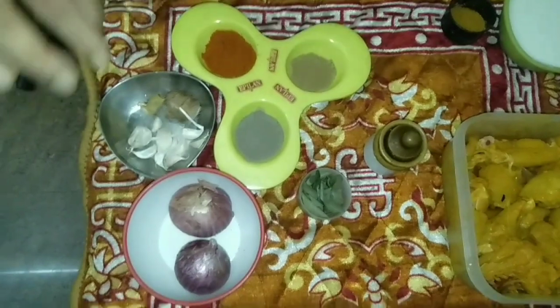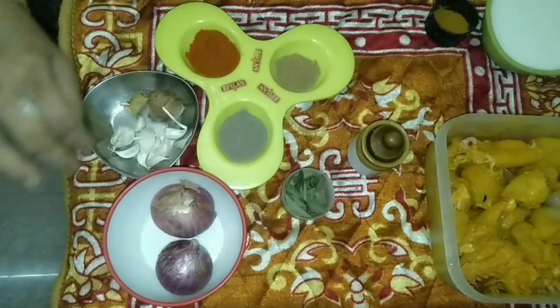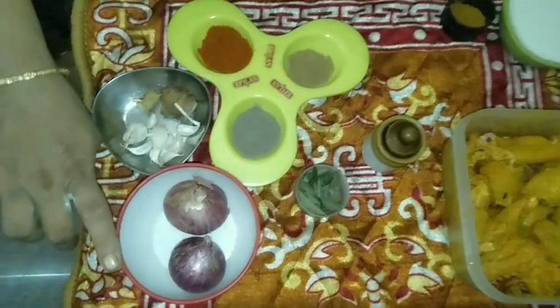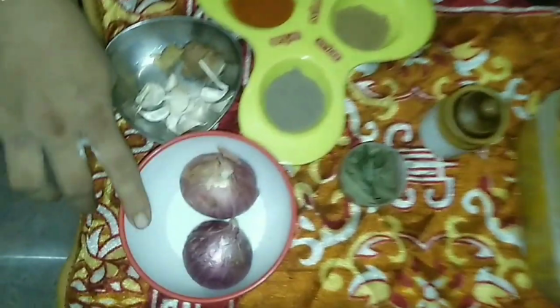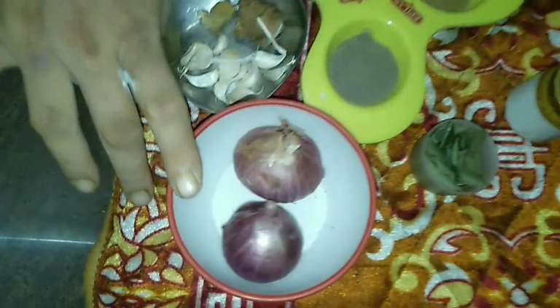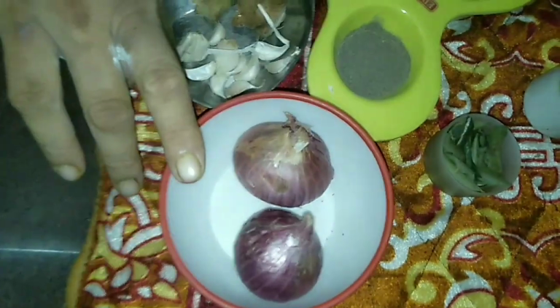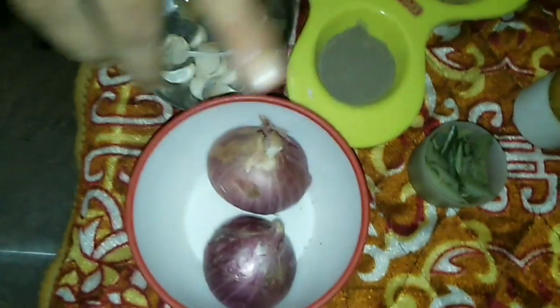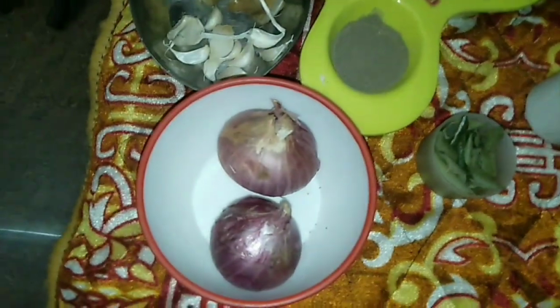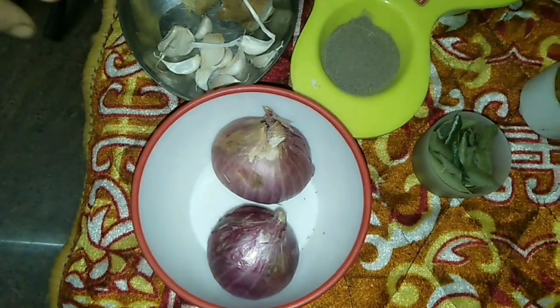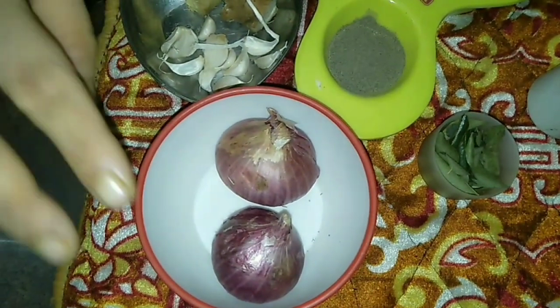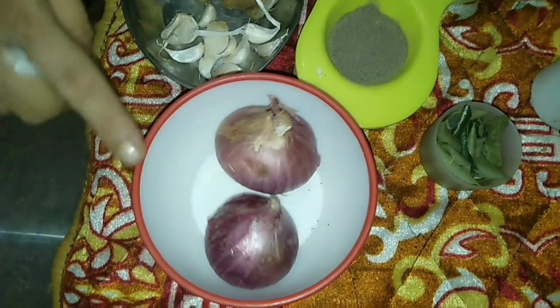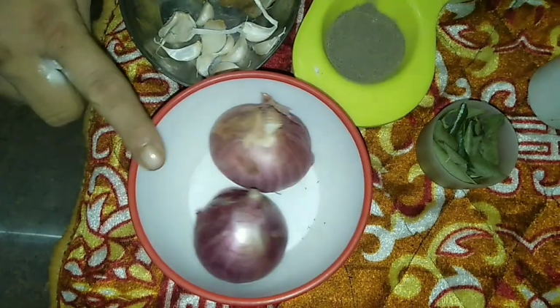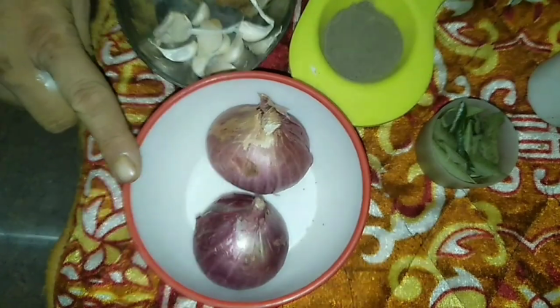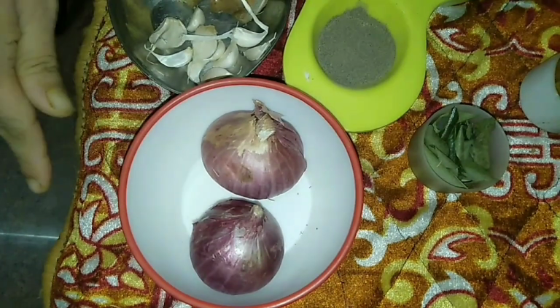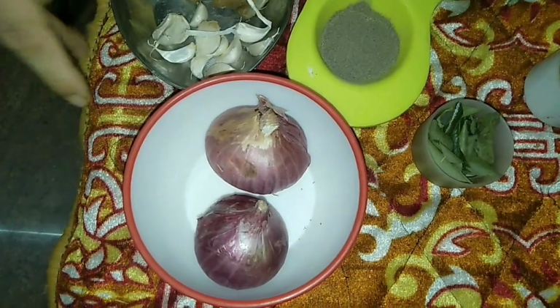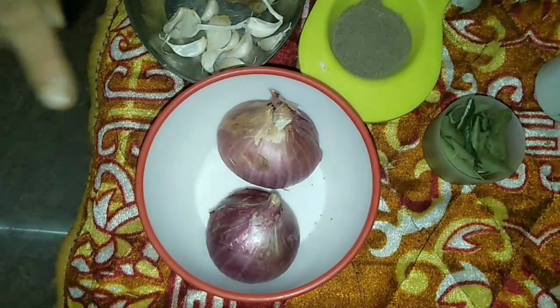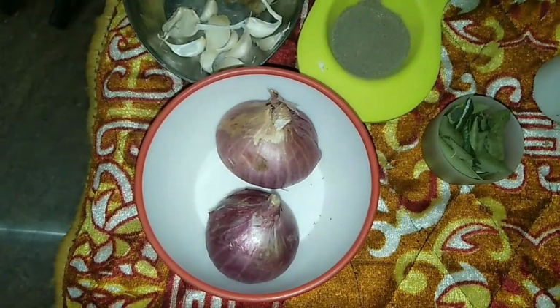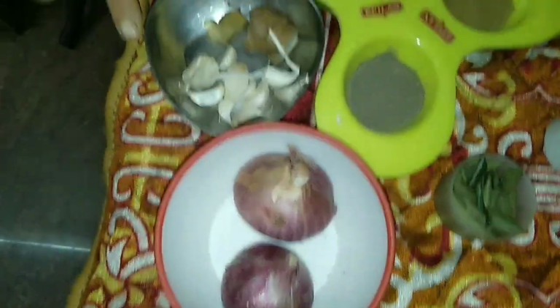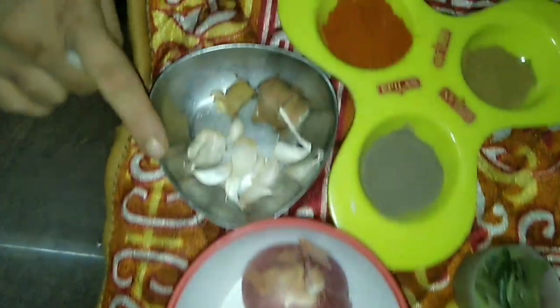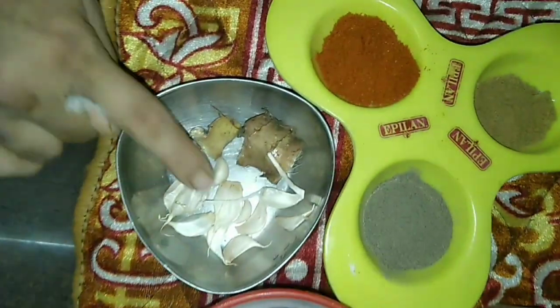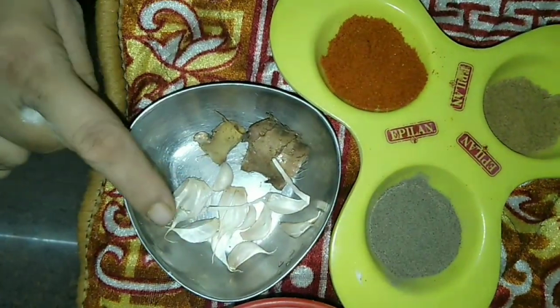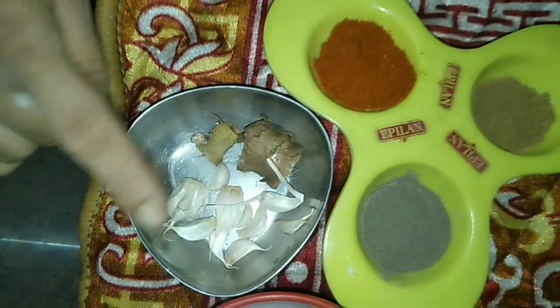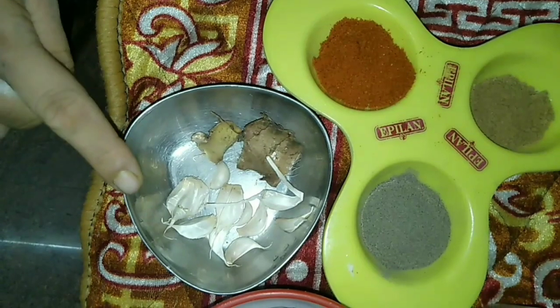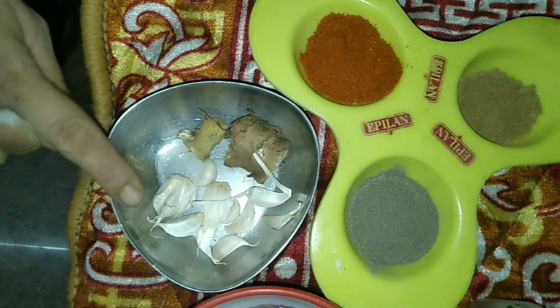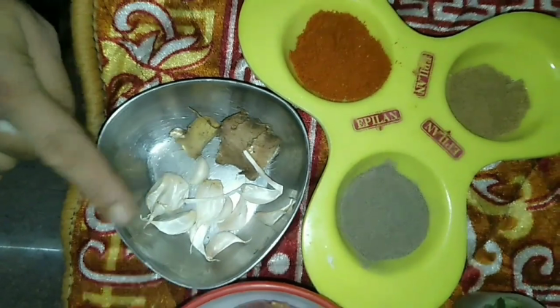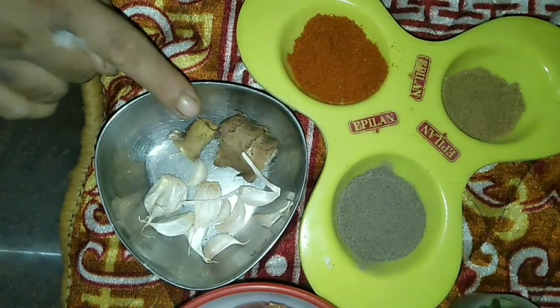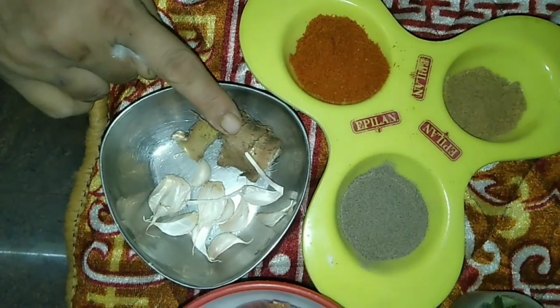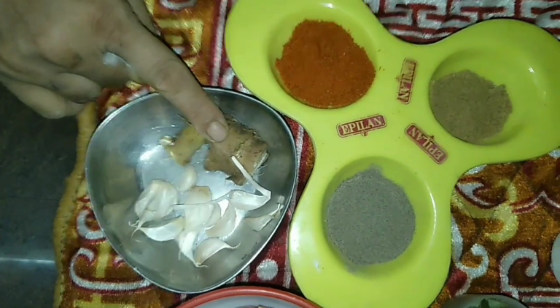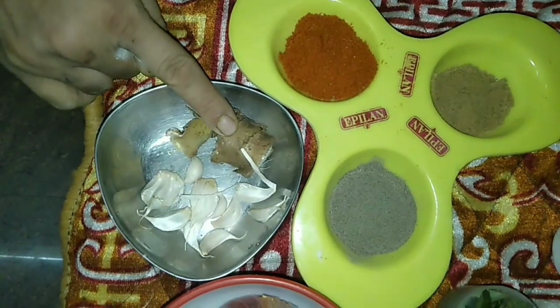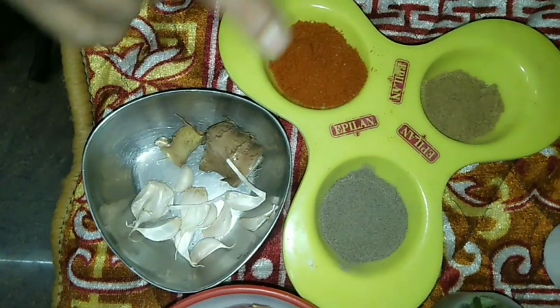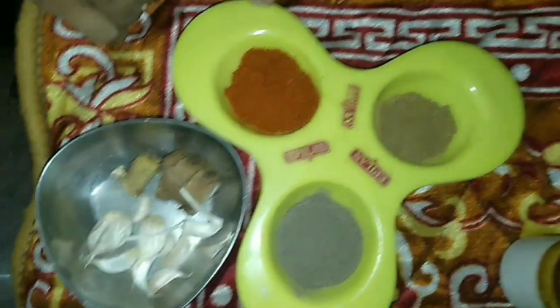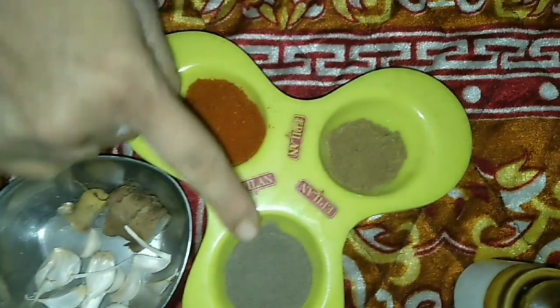I am going to cook with 400 grams of chicken, 2 onions, 1 clove of garlic, and 1 piece of ginger.